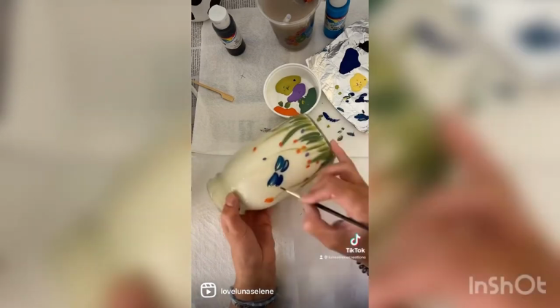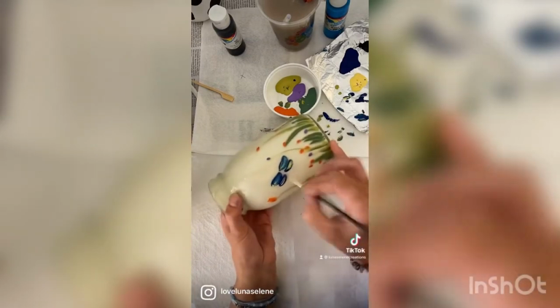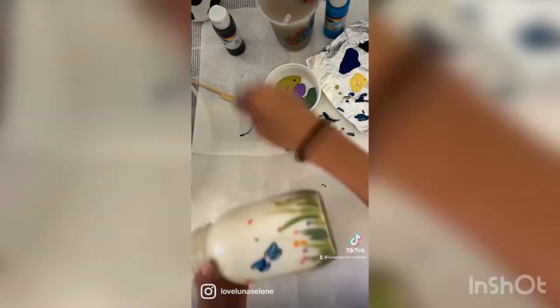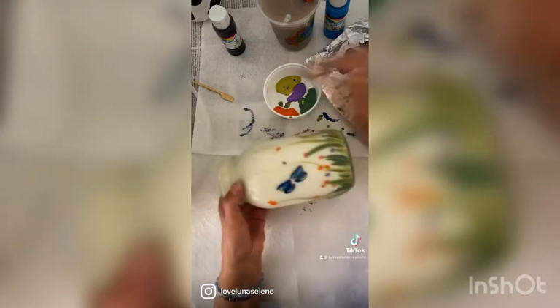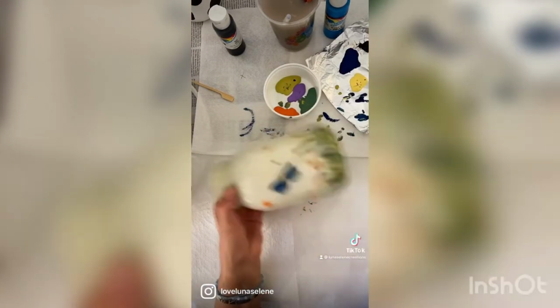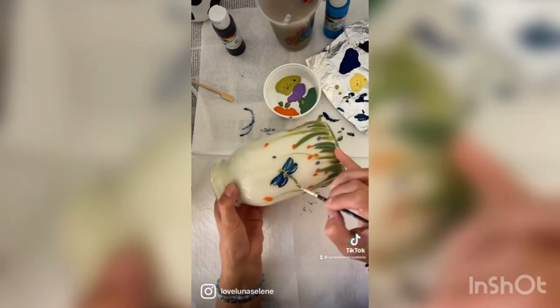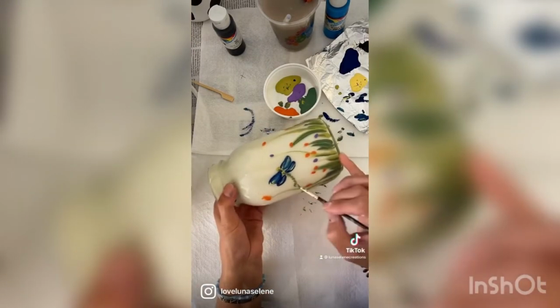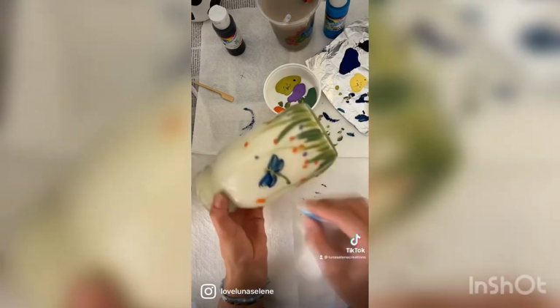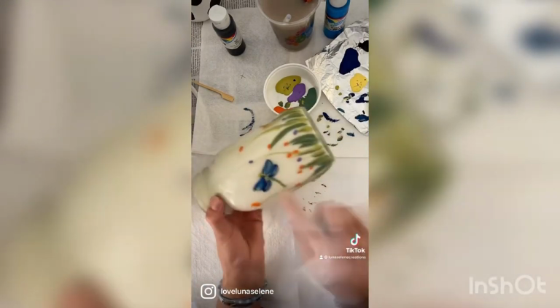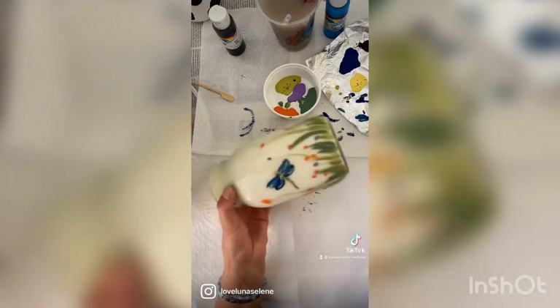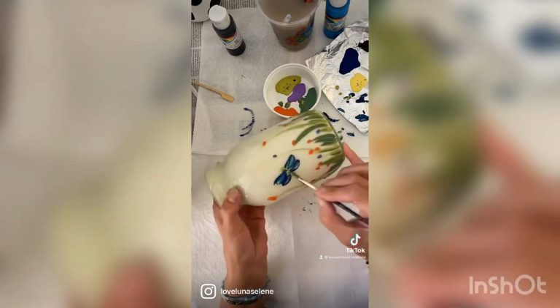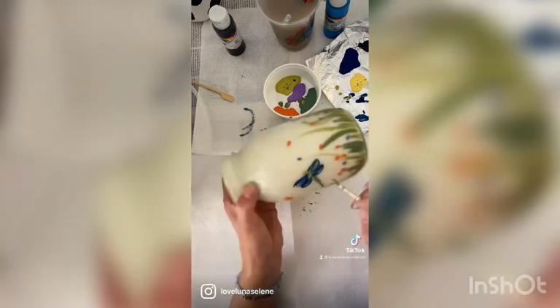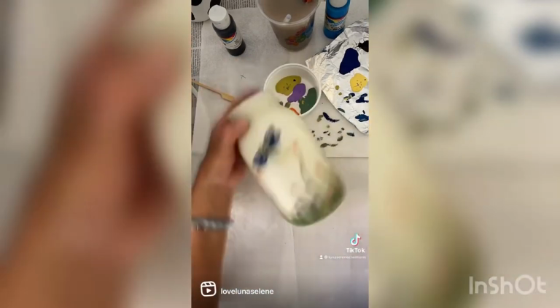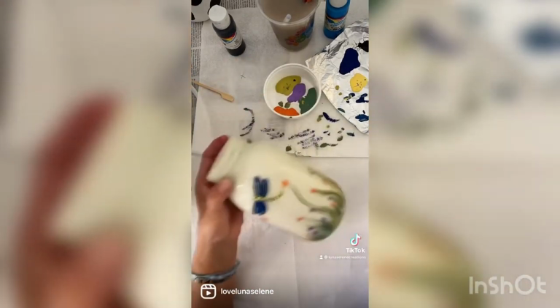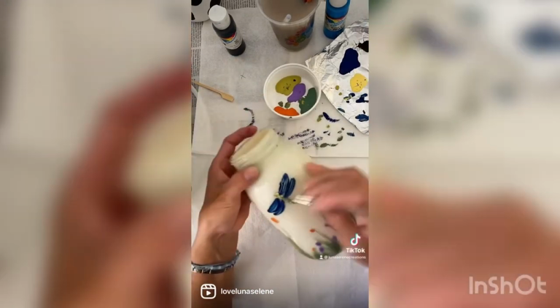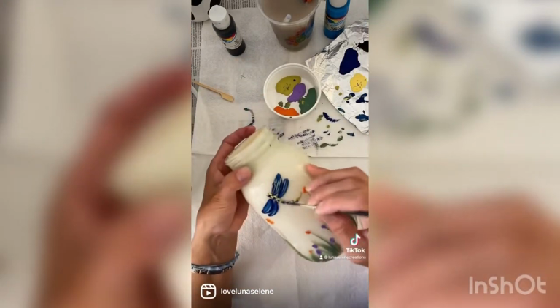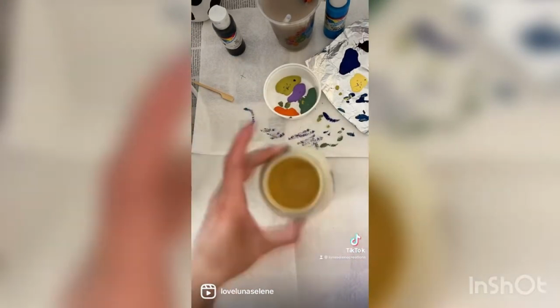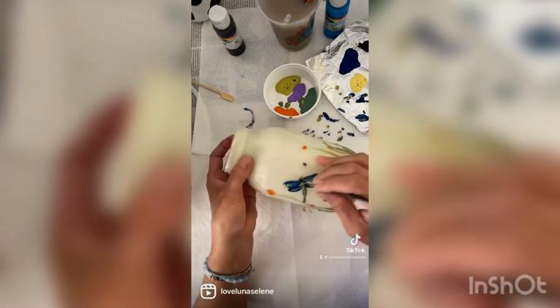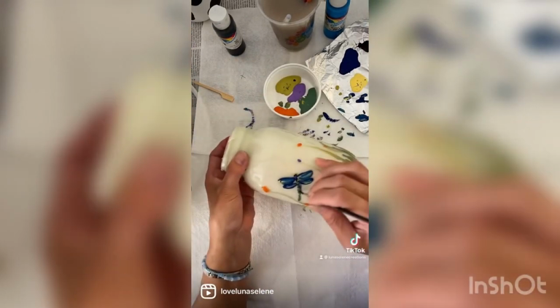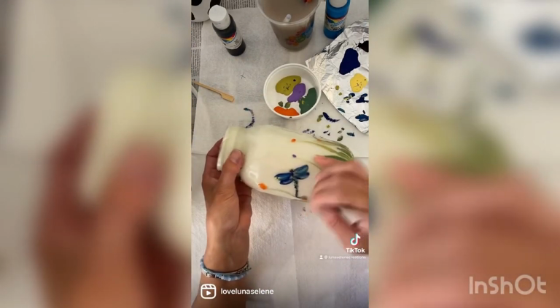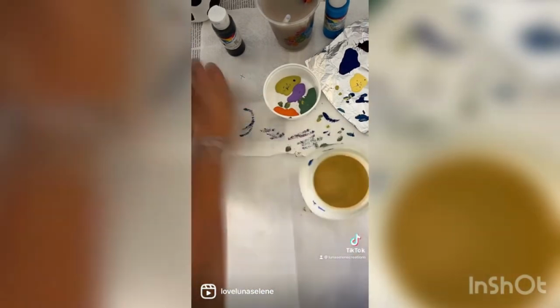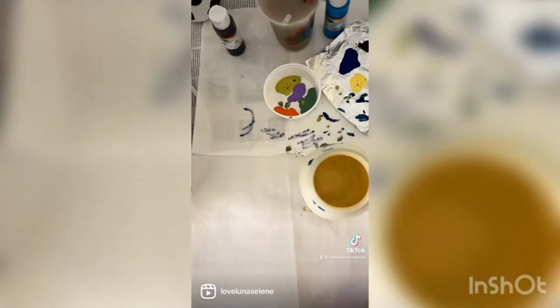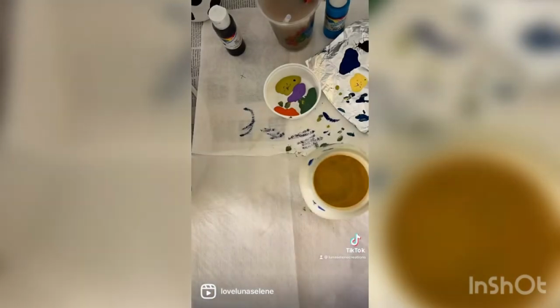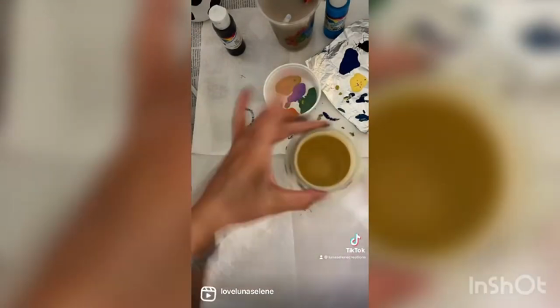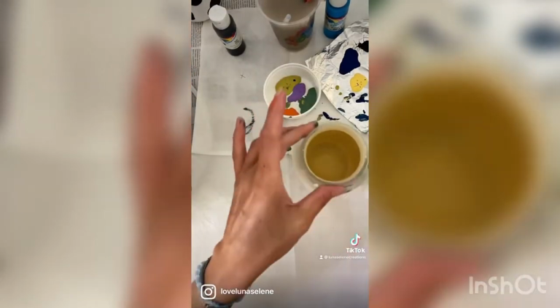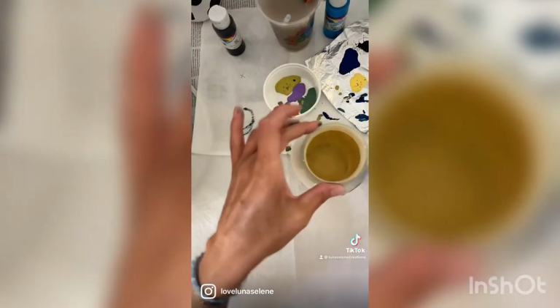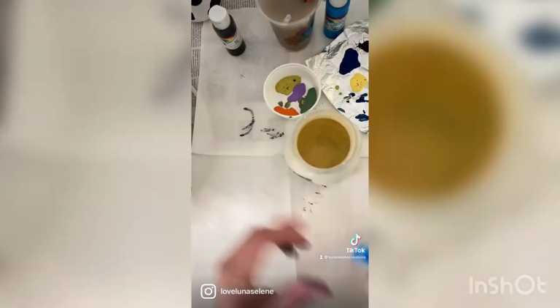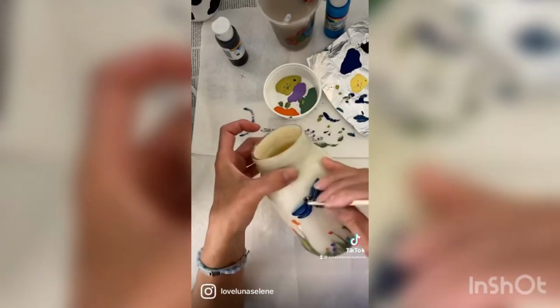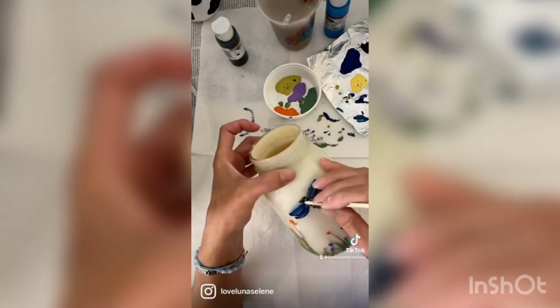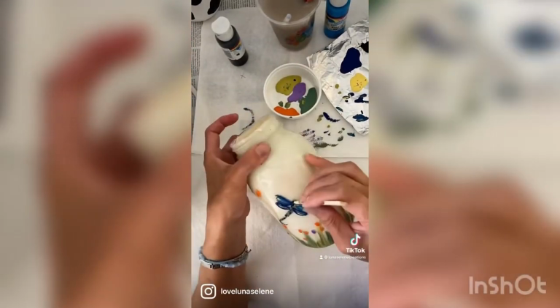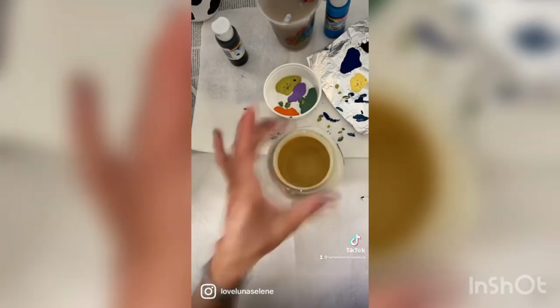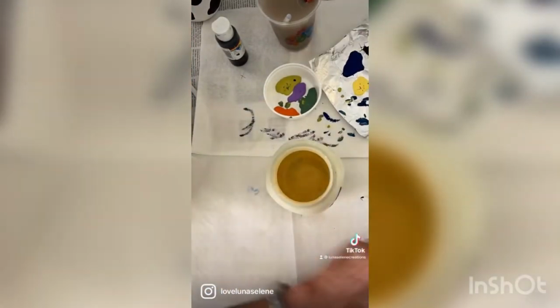You can use this mason jar afterward for kitchen utensils — that's what I use mine for. Wooden spoons, pens, paint brushes. It's really easy and fun to do, and you can do them with your kids too if you'd like.